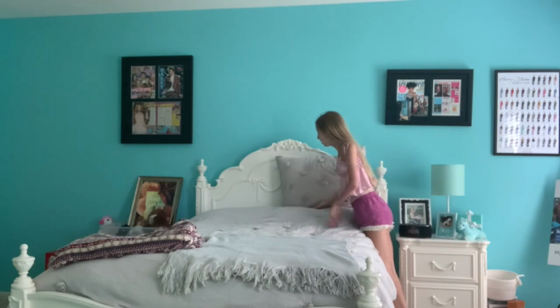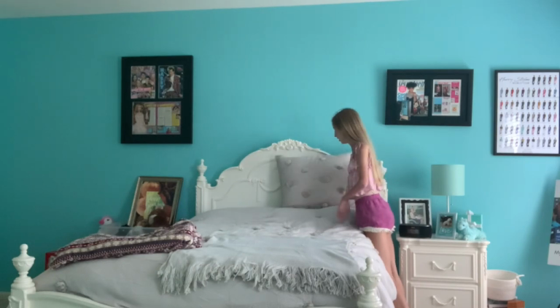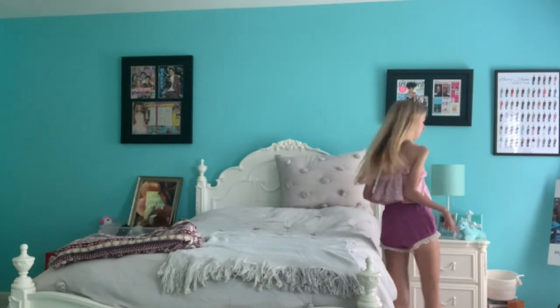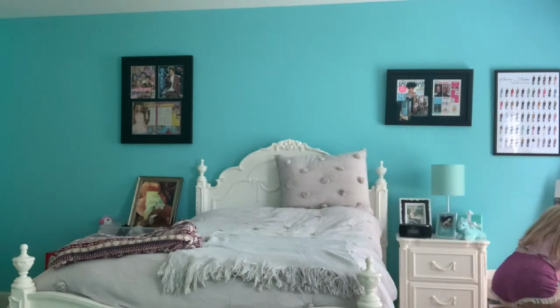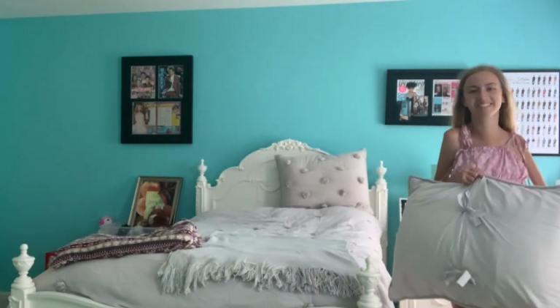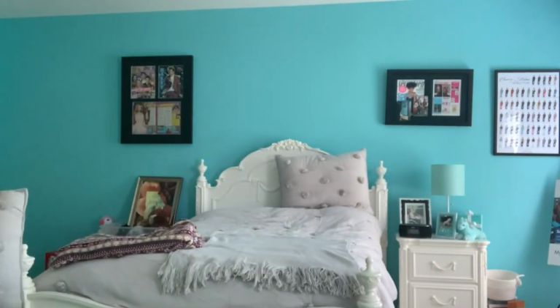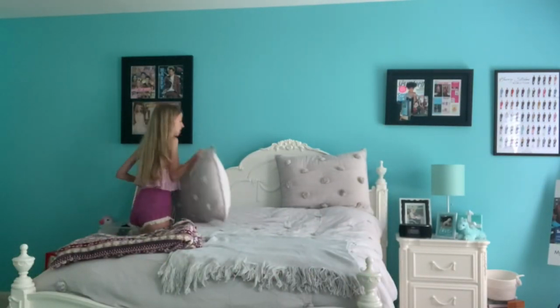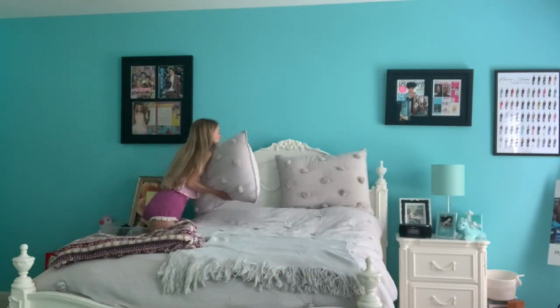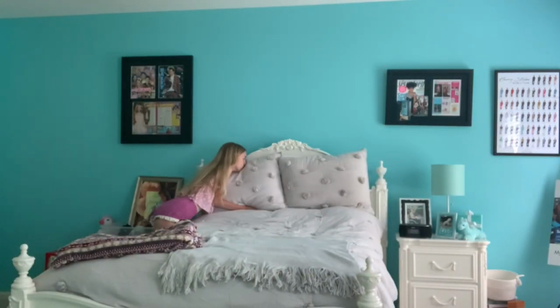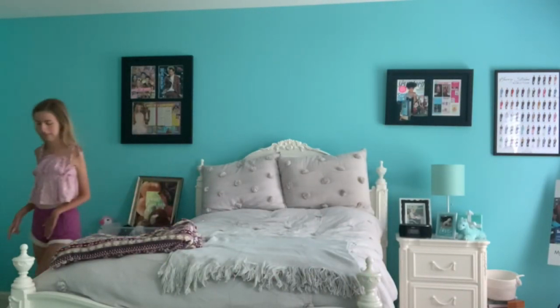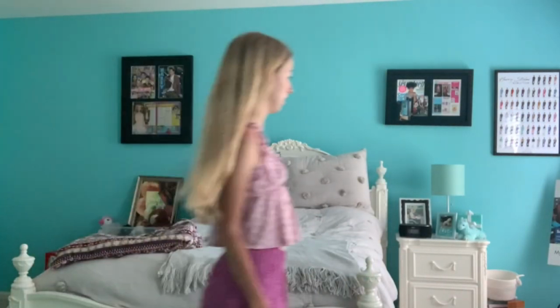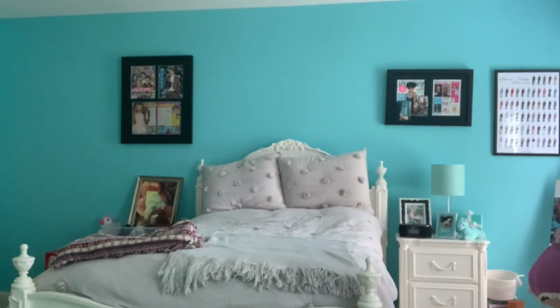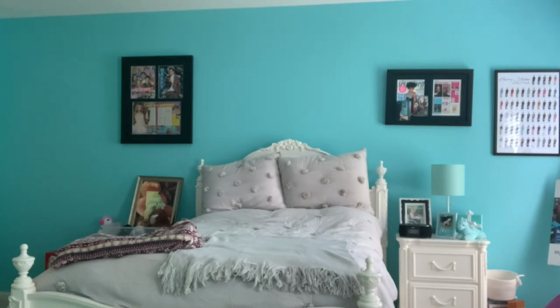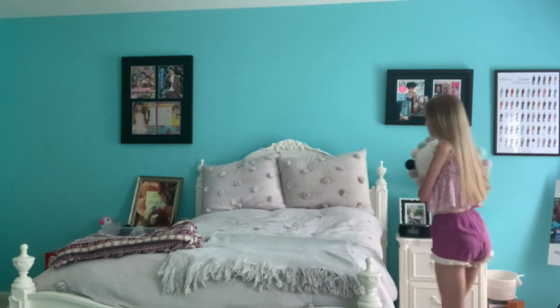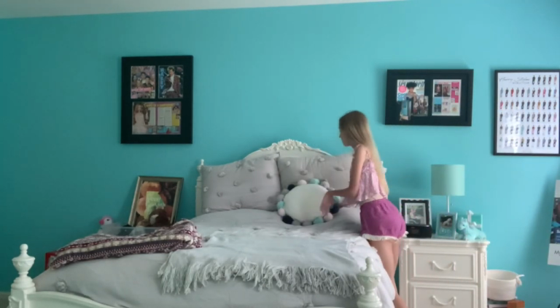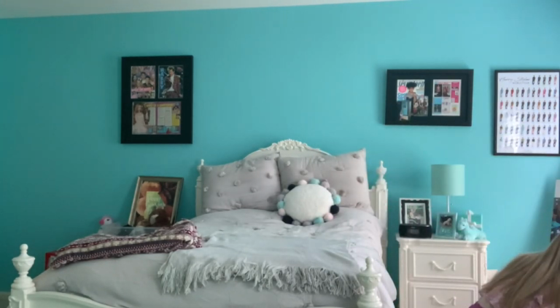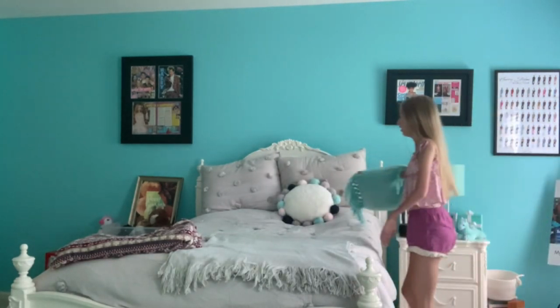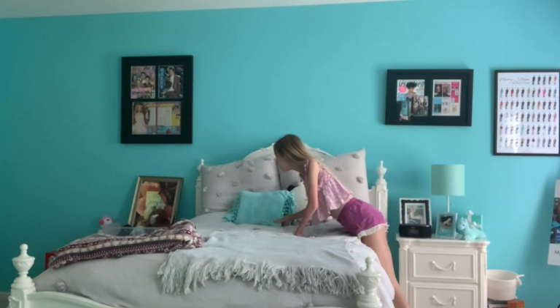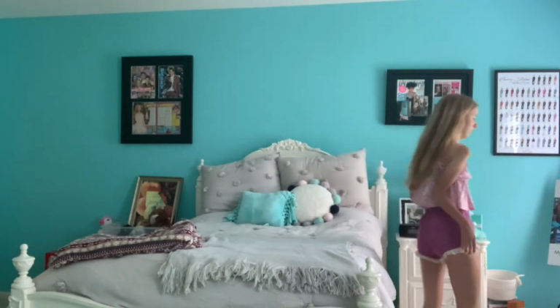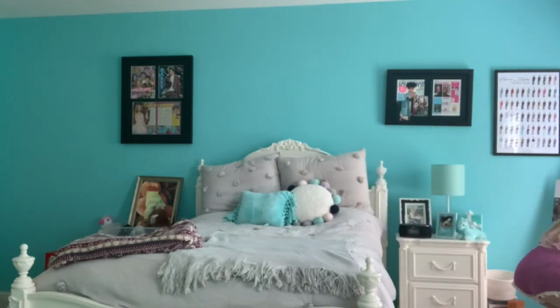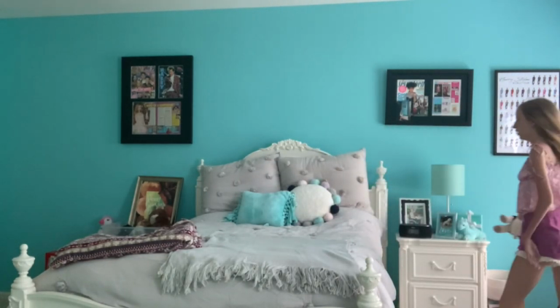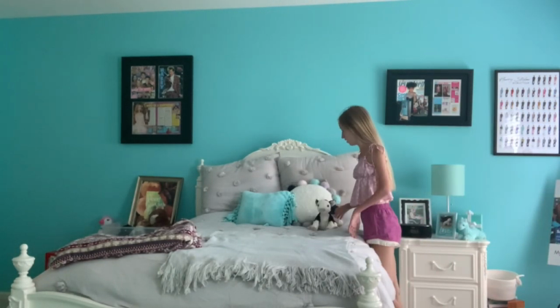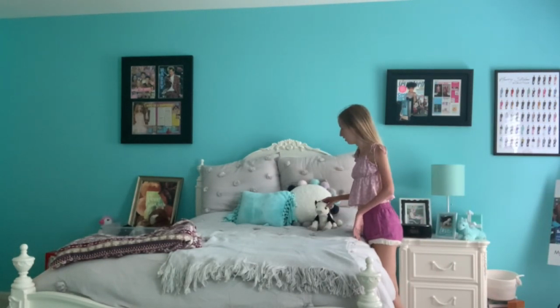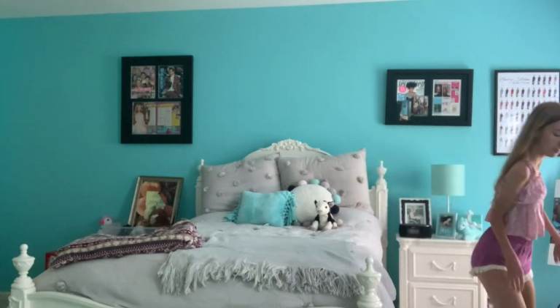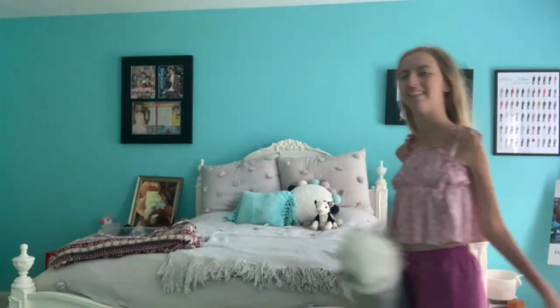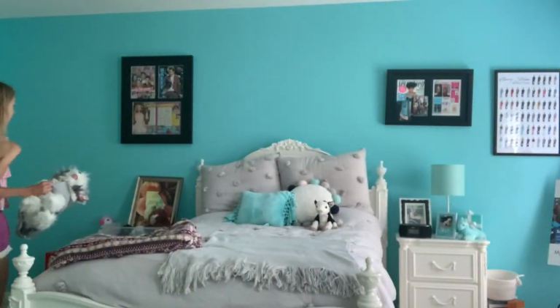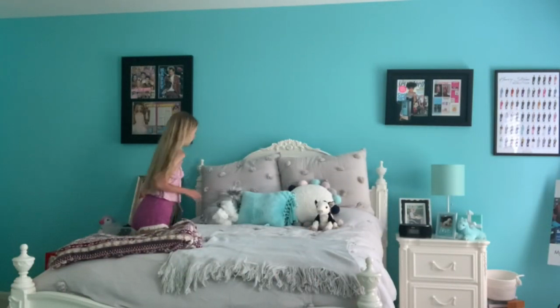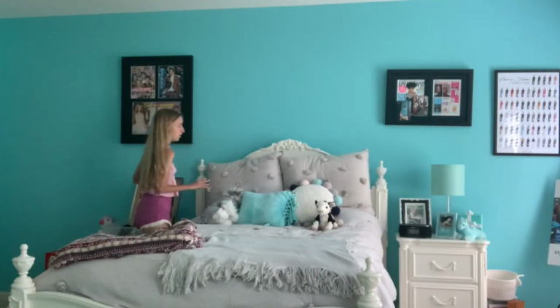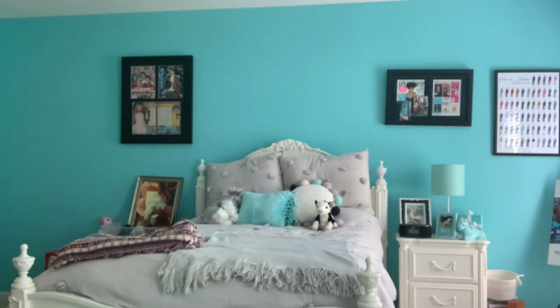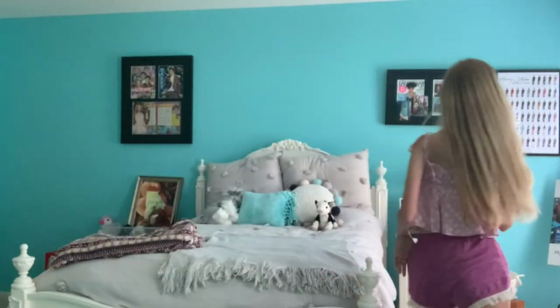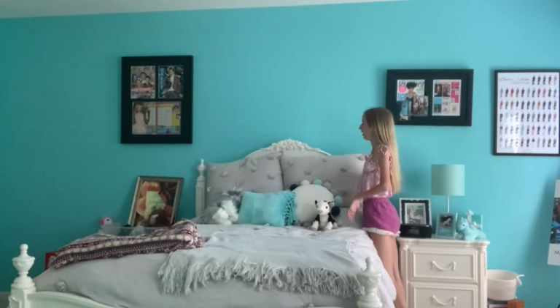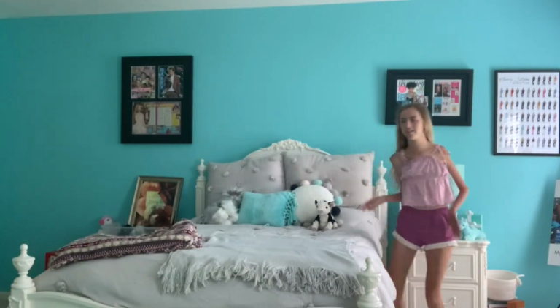Then I put my shams on the bed on each side and straighten those out. Then I put my little throw pillows on the bed. And then I put my little stuffed animals — my cow, my dog — and we're done.